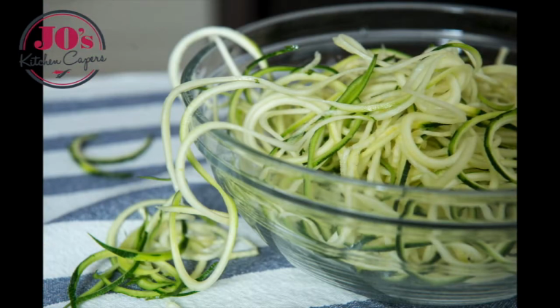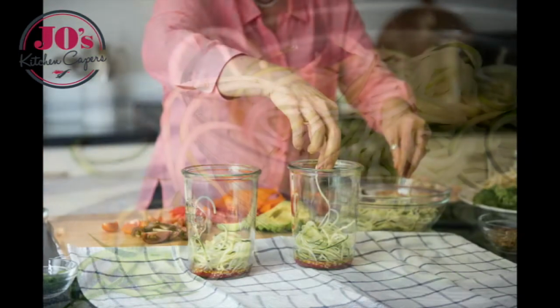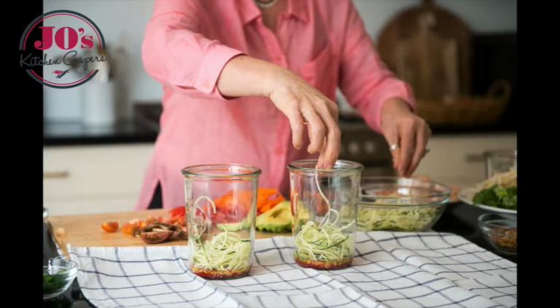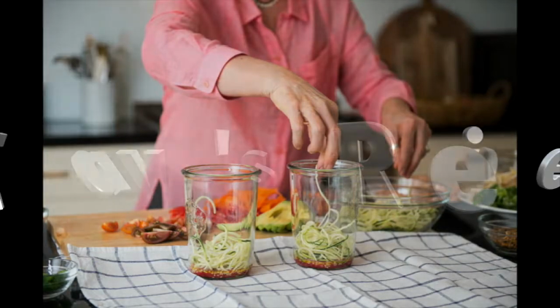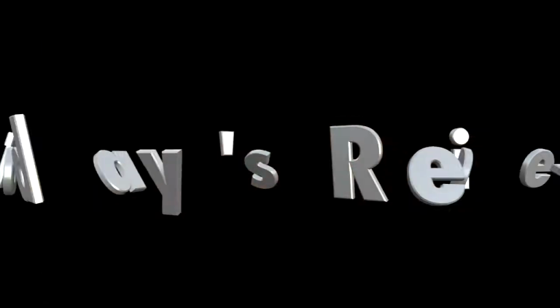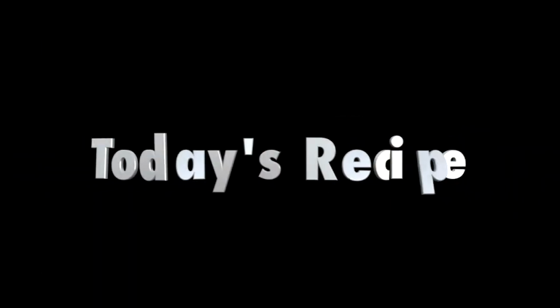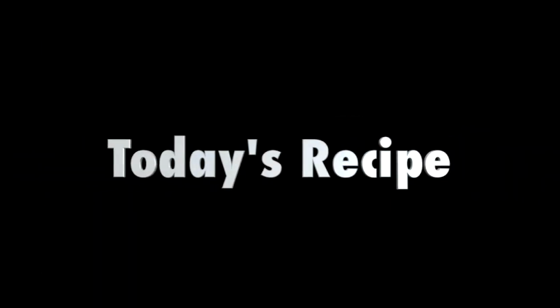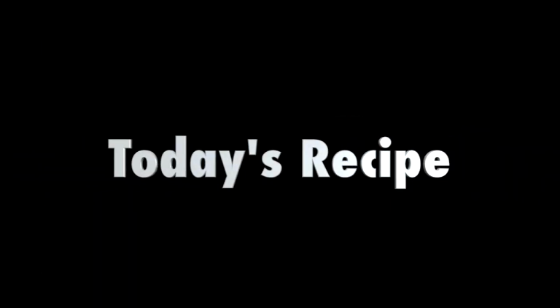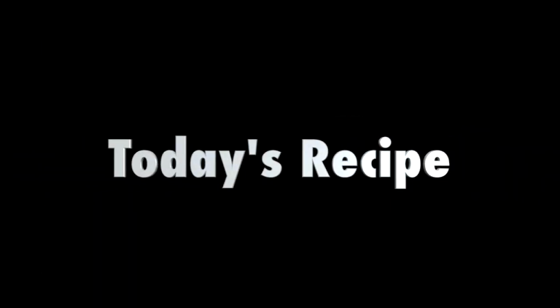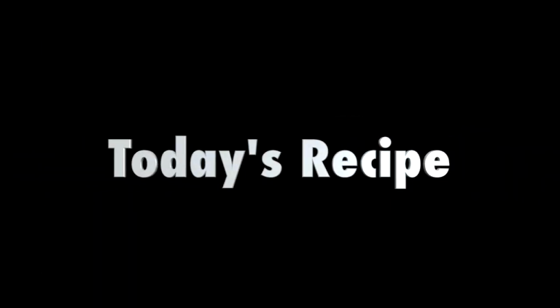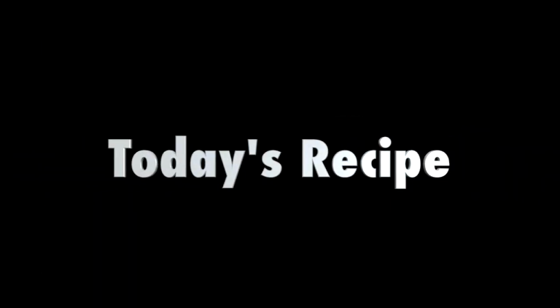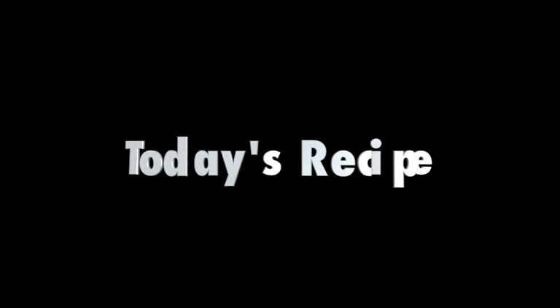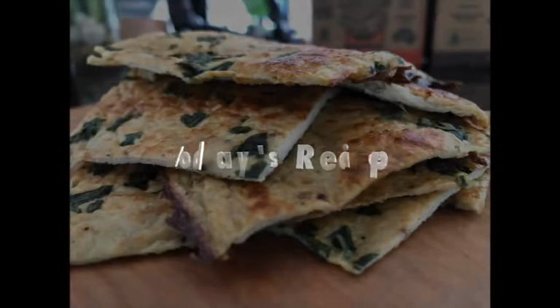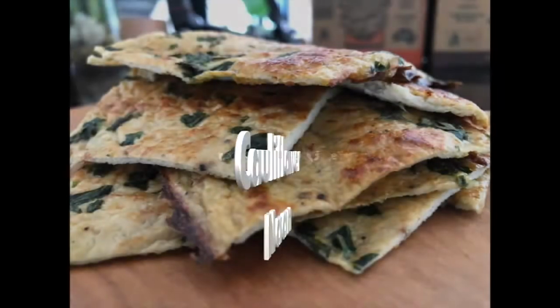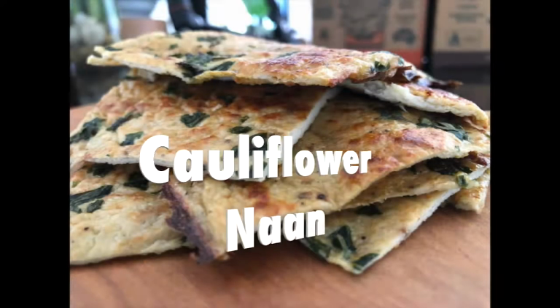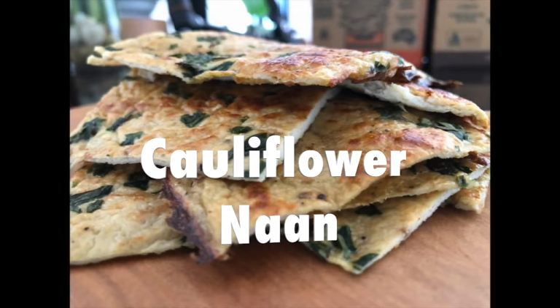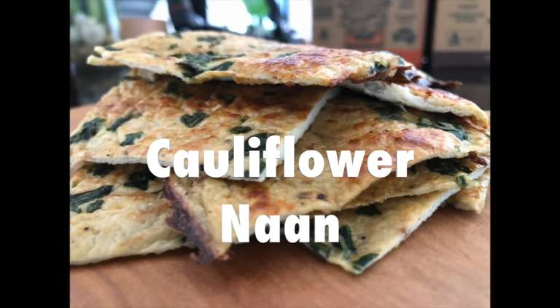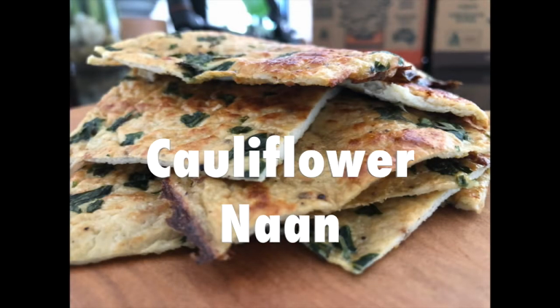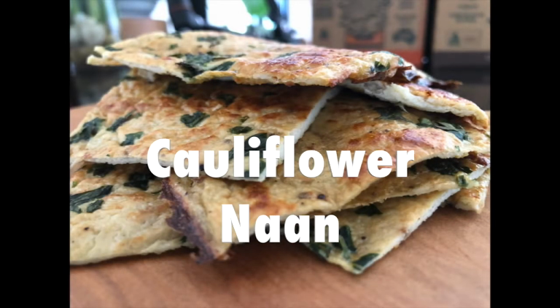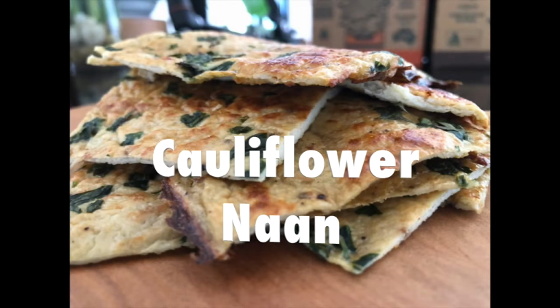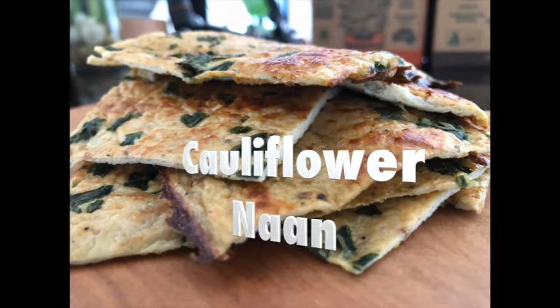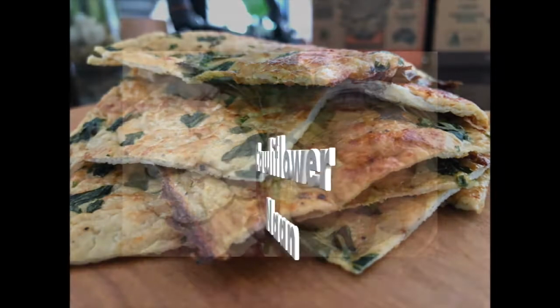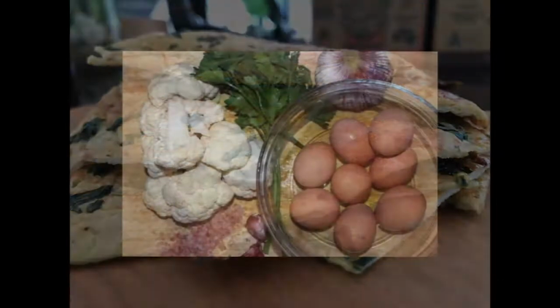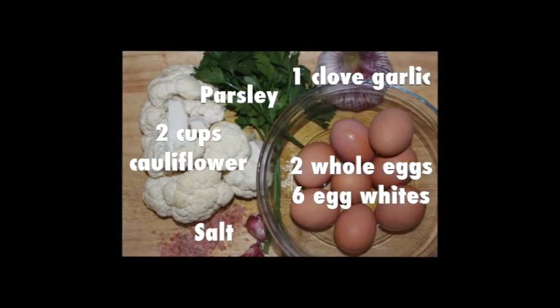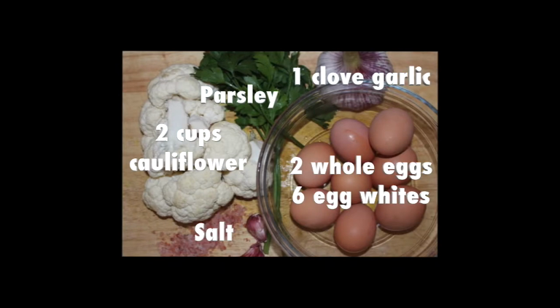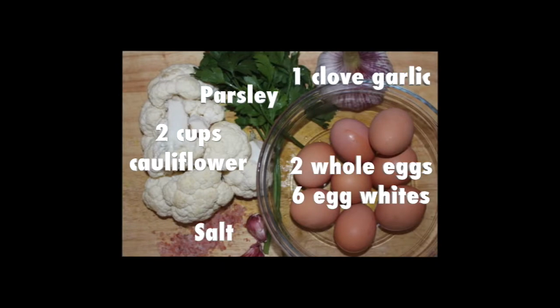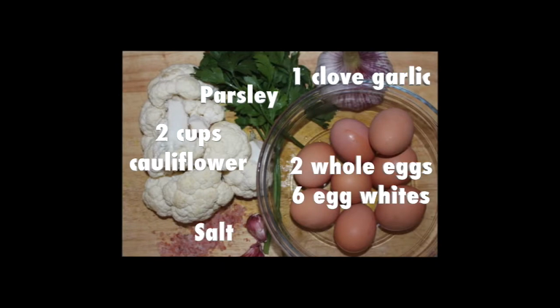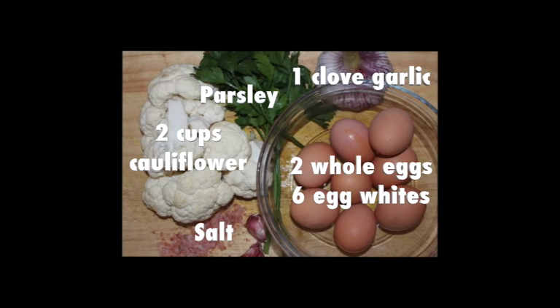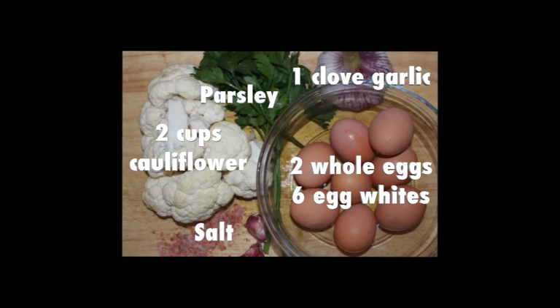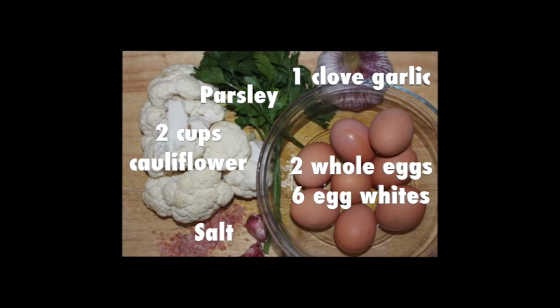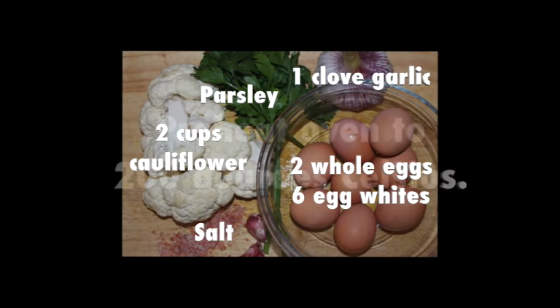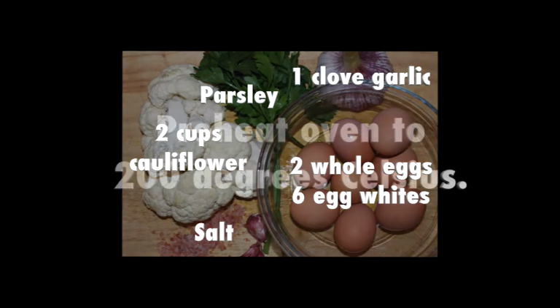Welcome everyone! Today's recipe is a cauliflower naan bread. We're using simple ingredients, and firstly you need to preheat your oven to 200 degrees Celsius.